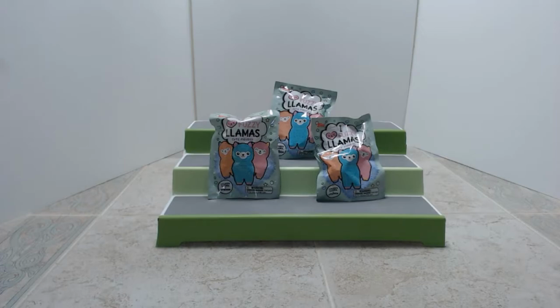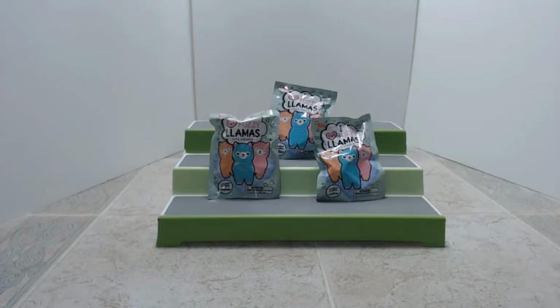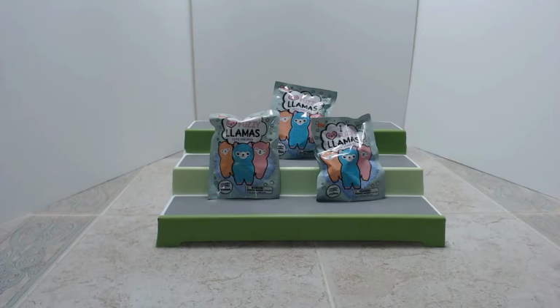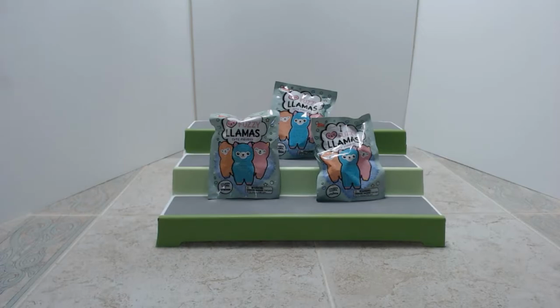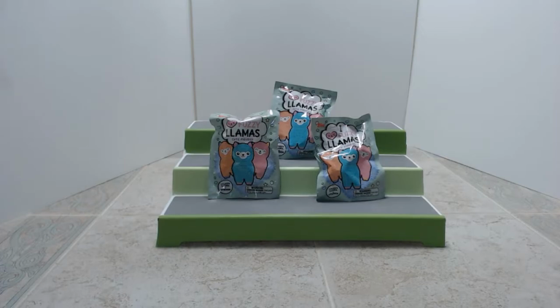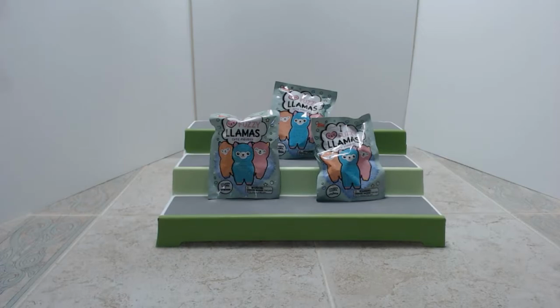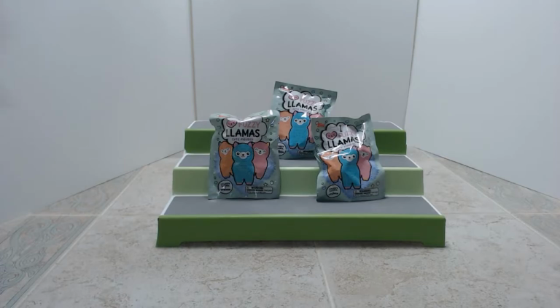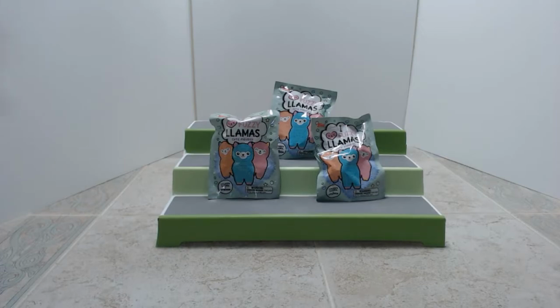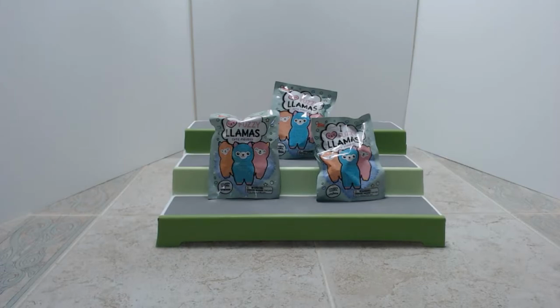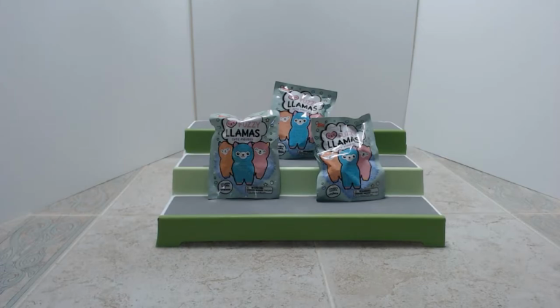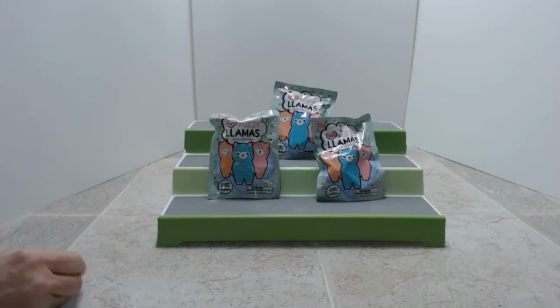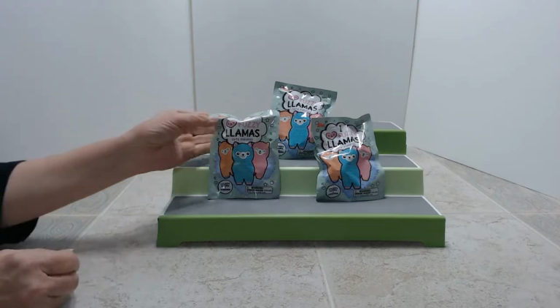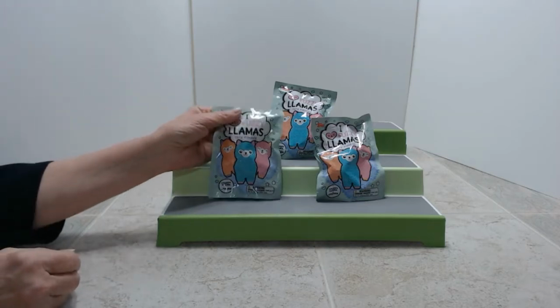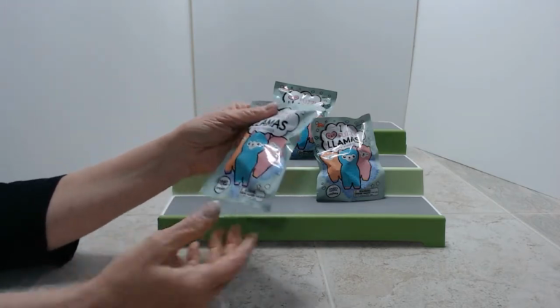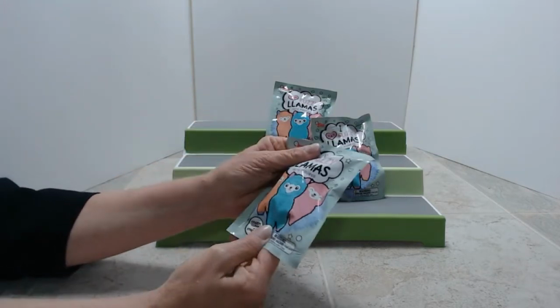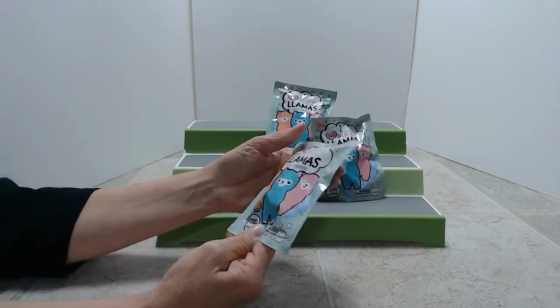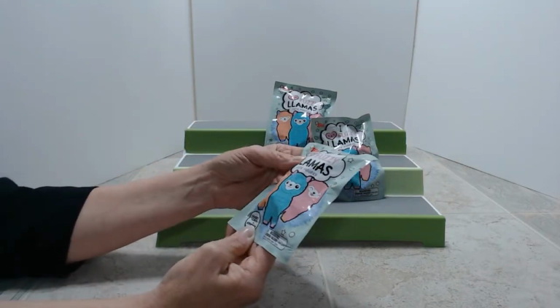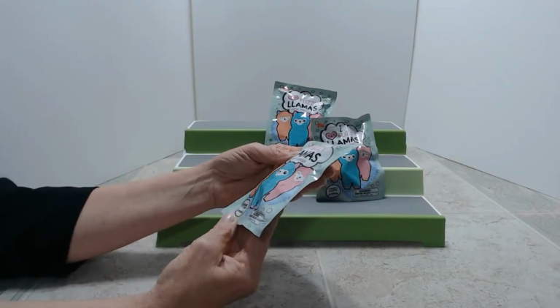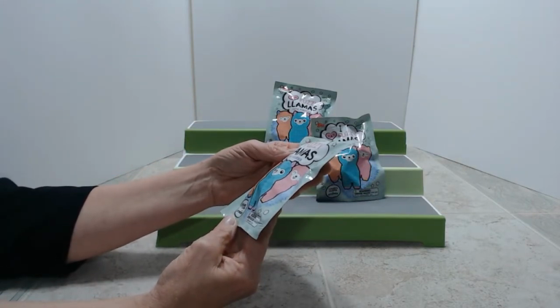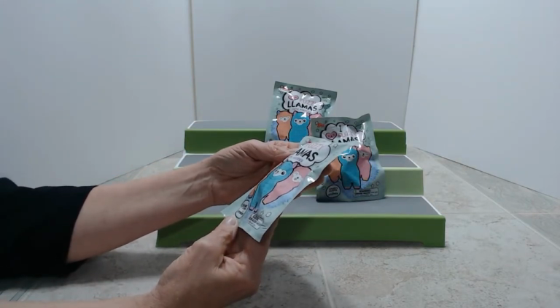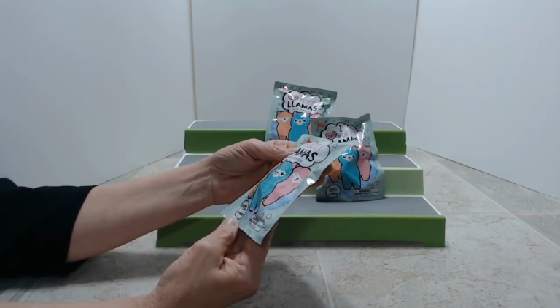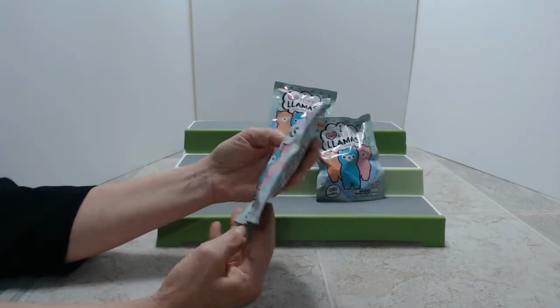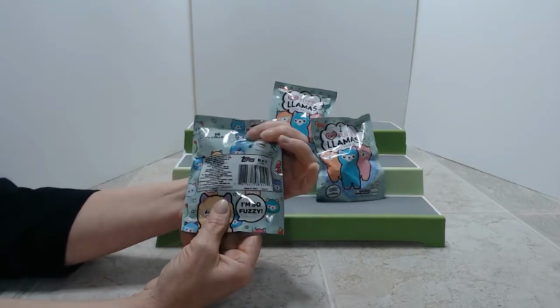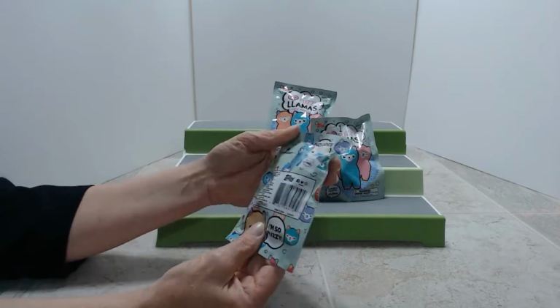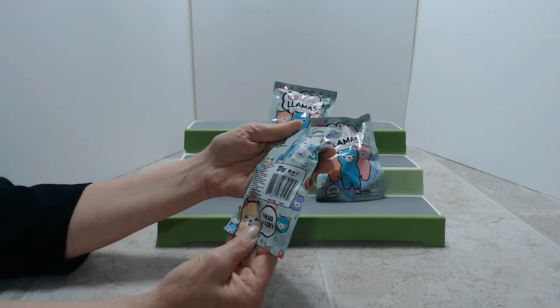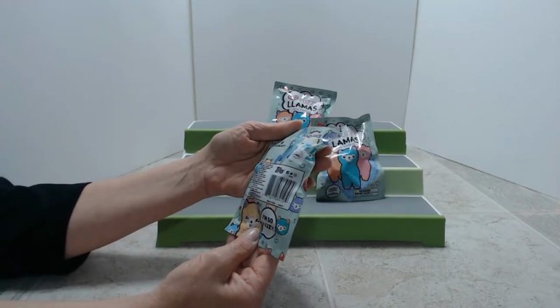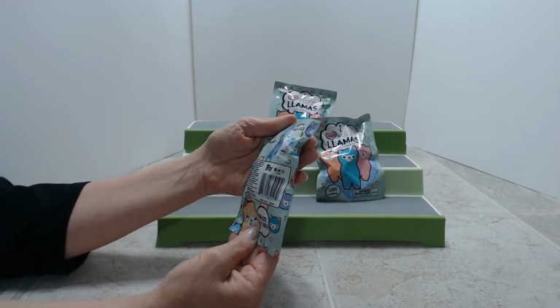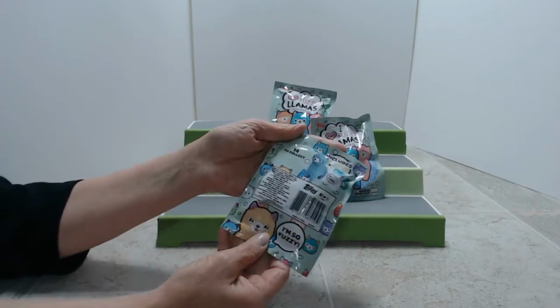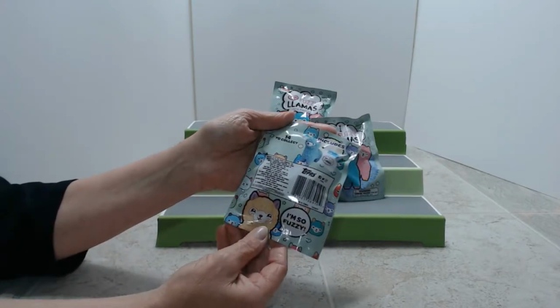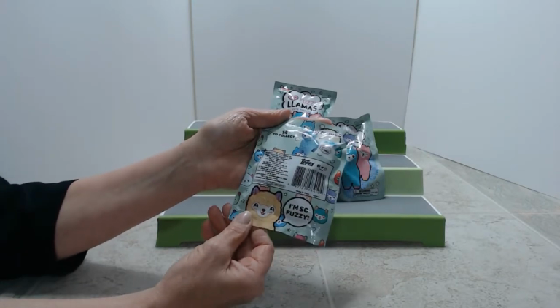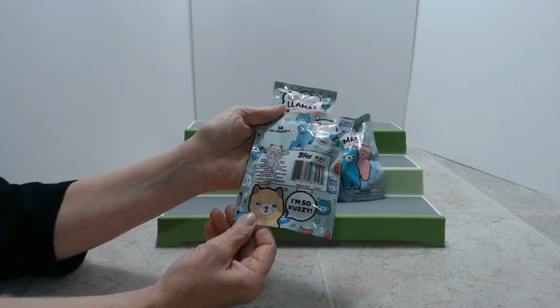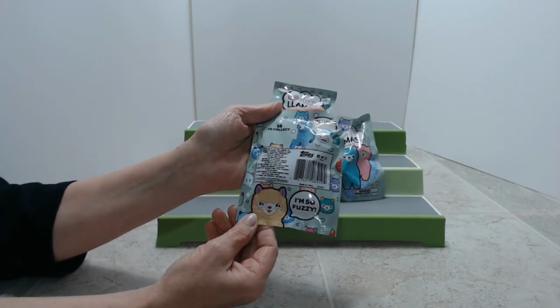Today we have some fuzzy llamas. I think they're fuzzy llamas. They're by the Tops Company. It says there's a llama and a sticker in there, and there are 14 different ones to collect.